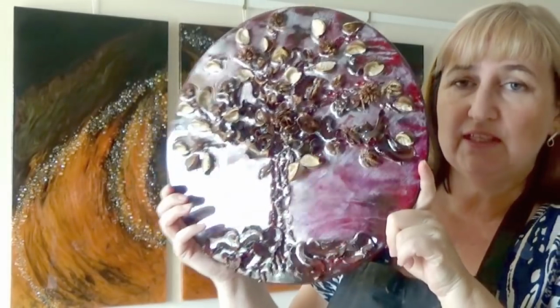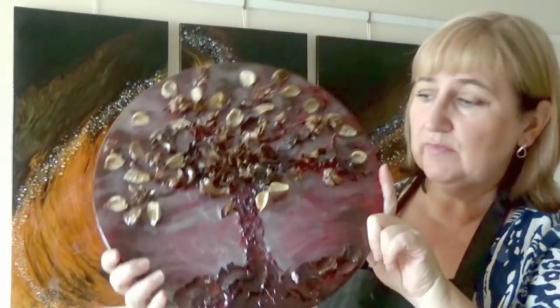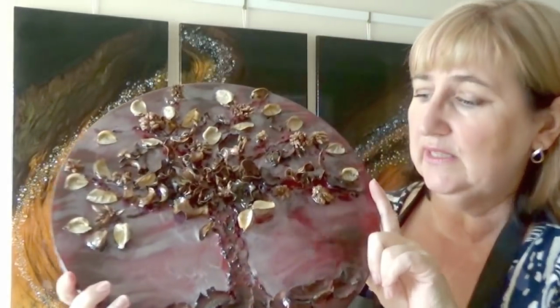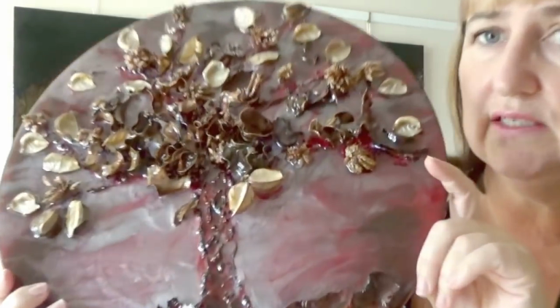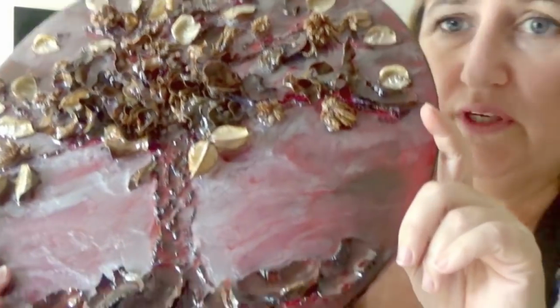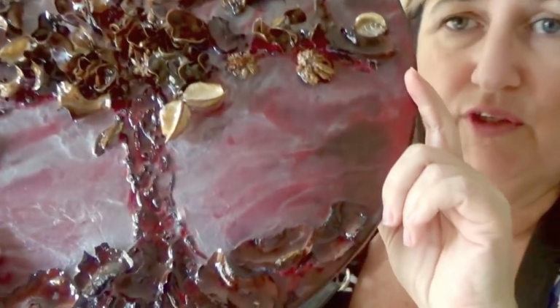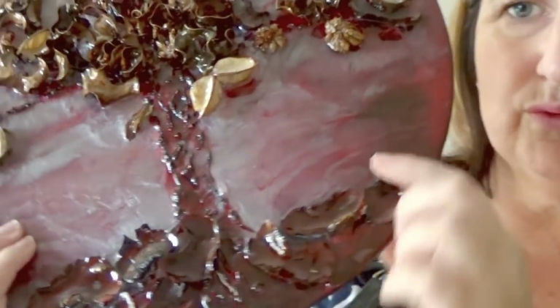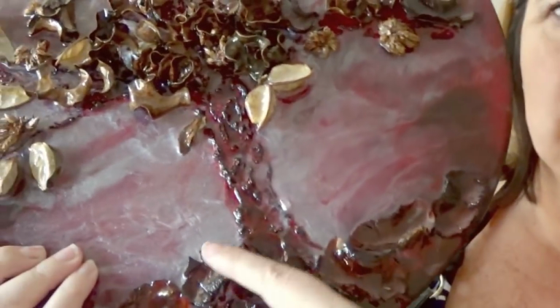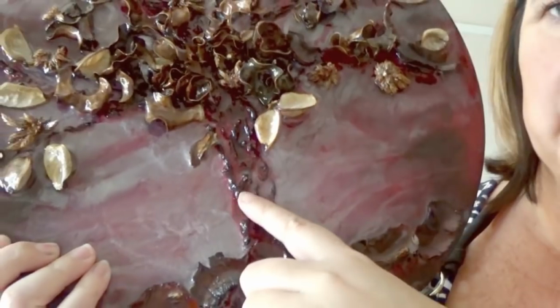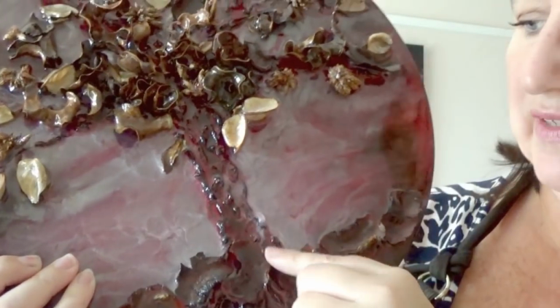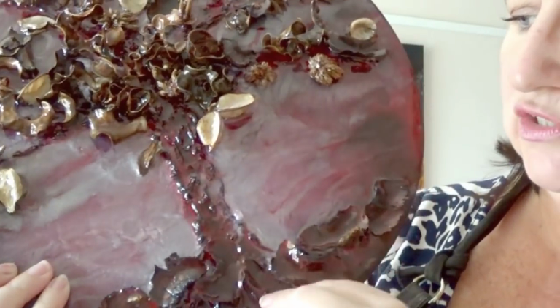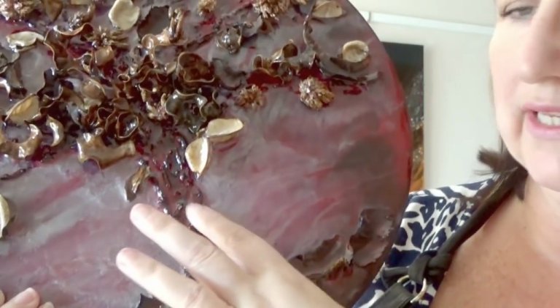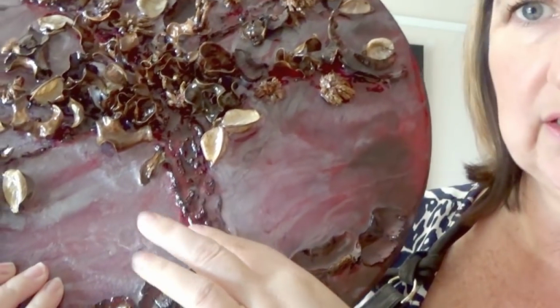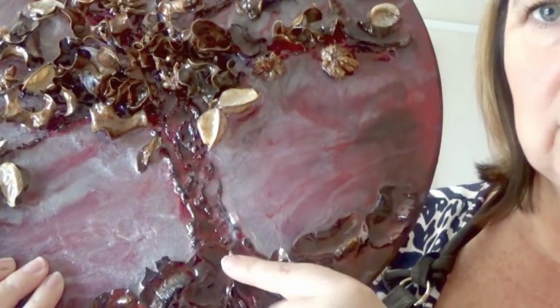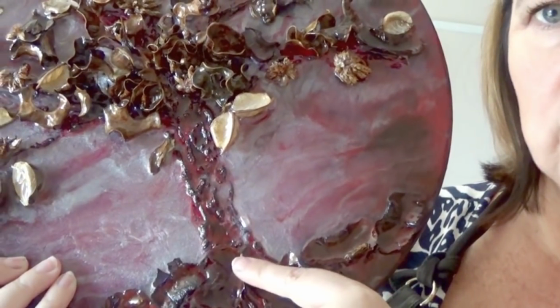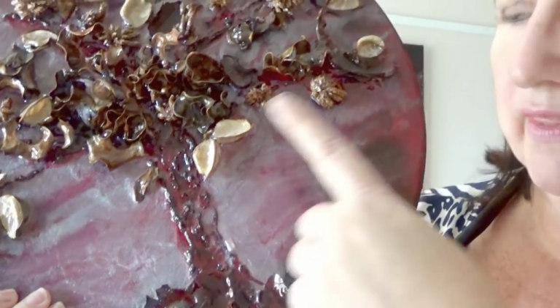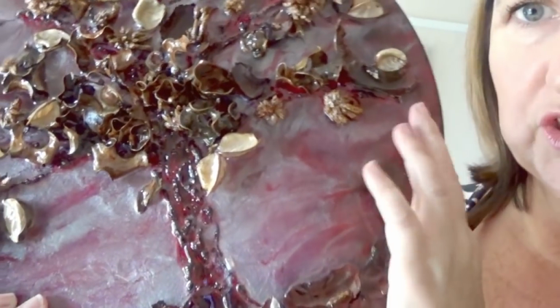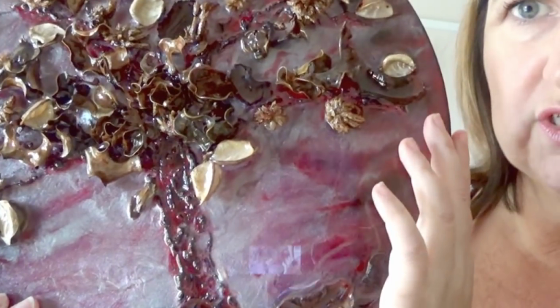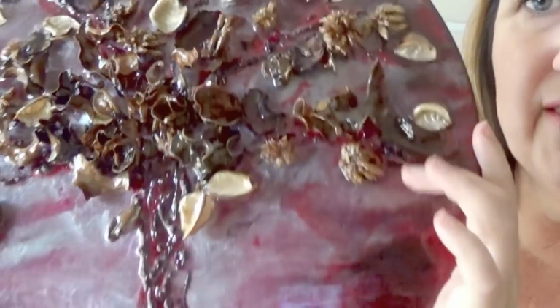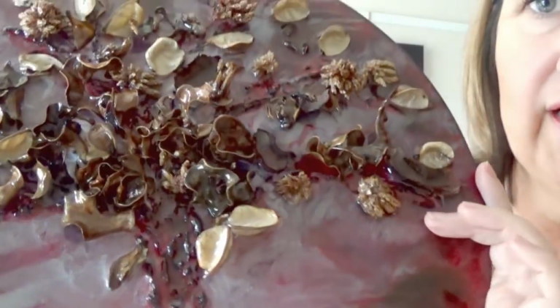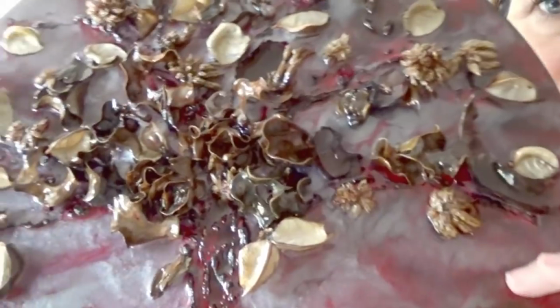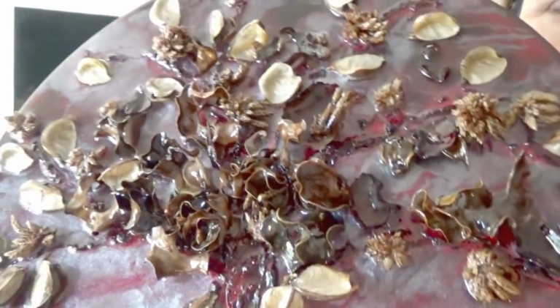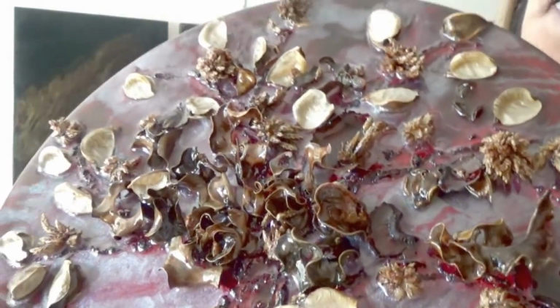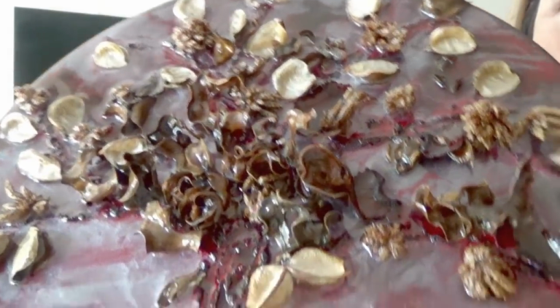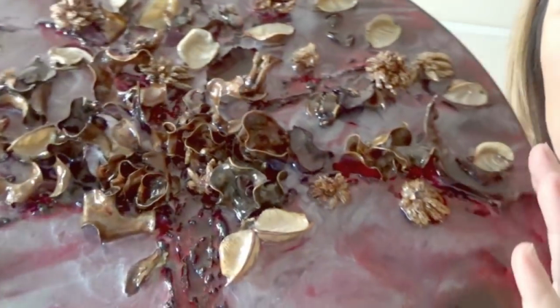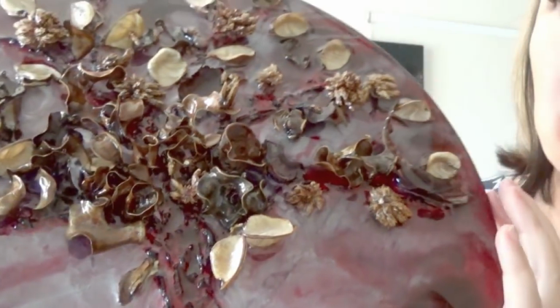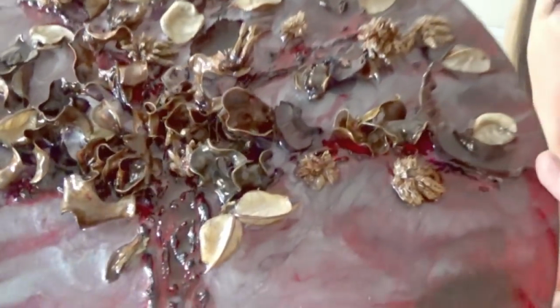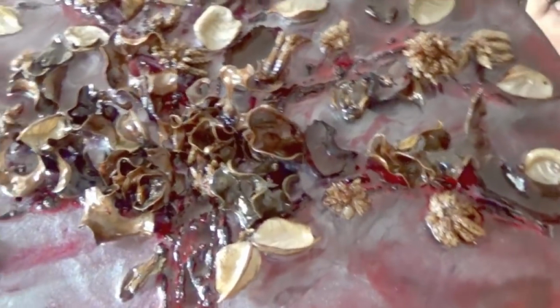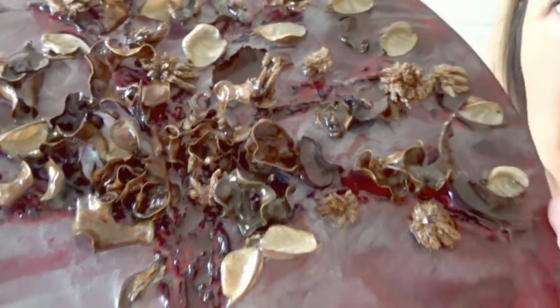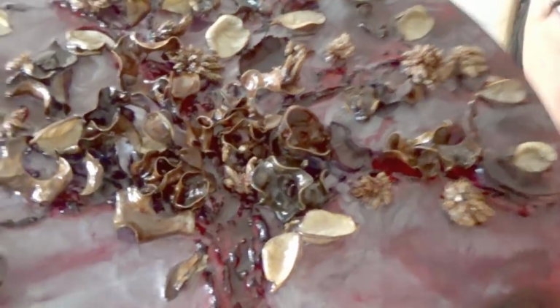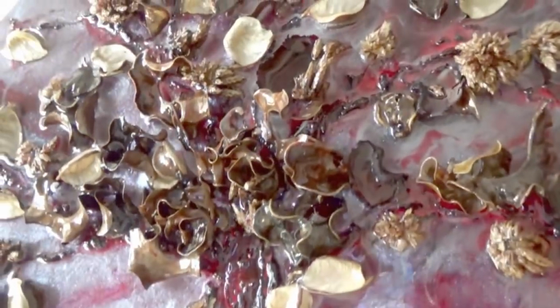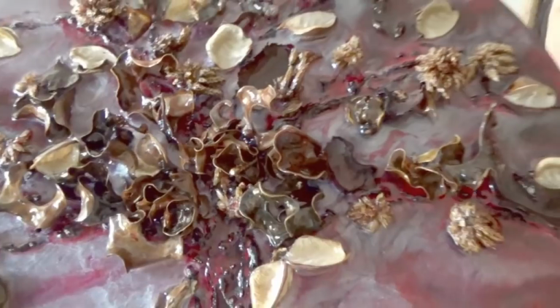To create this piece we have used multi-purpose filler to create the trunk and the branches, and then I've used potpourri to create the leaves and the elements for the design.